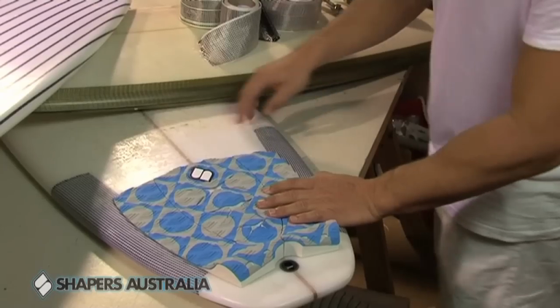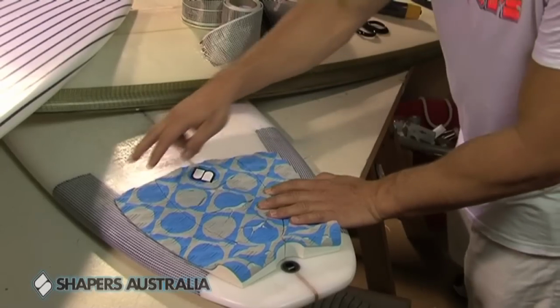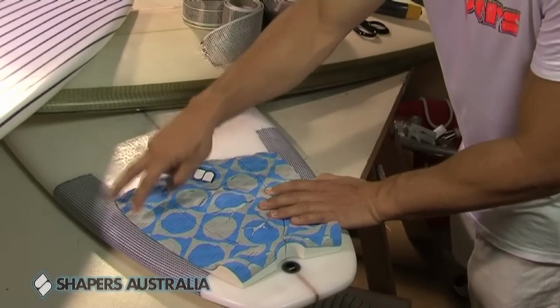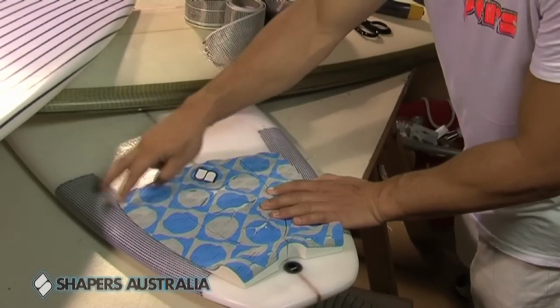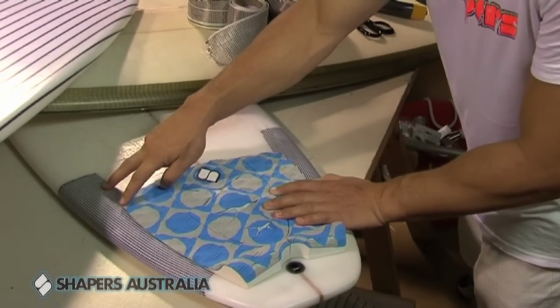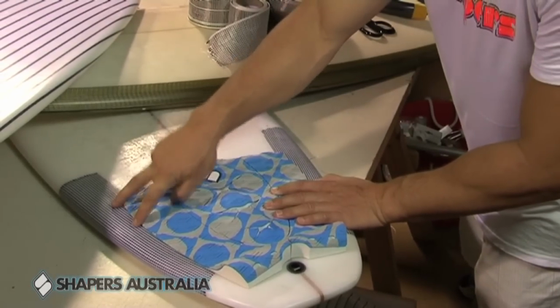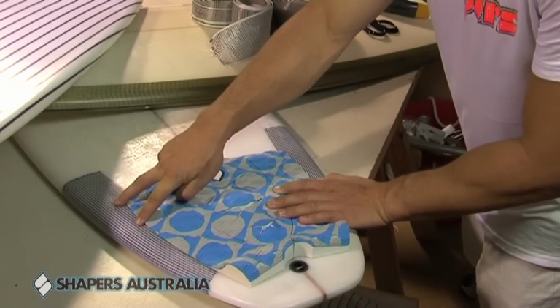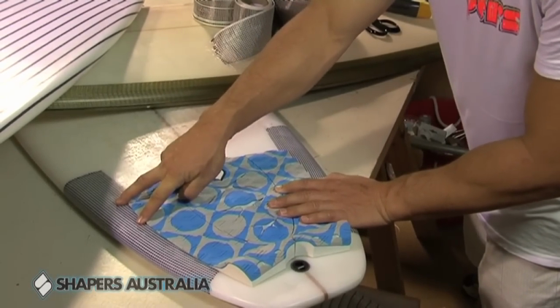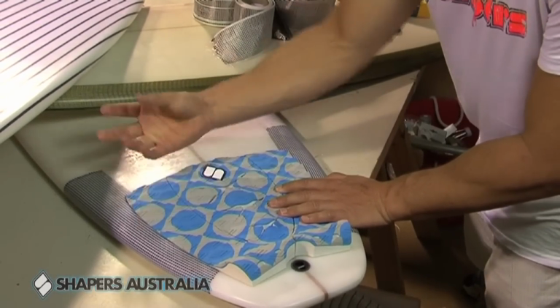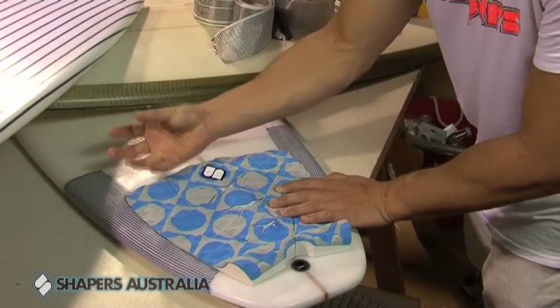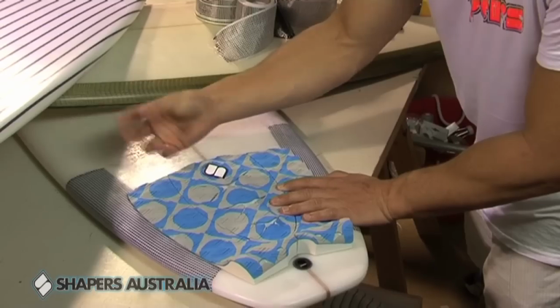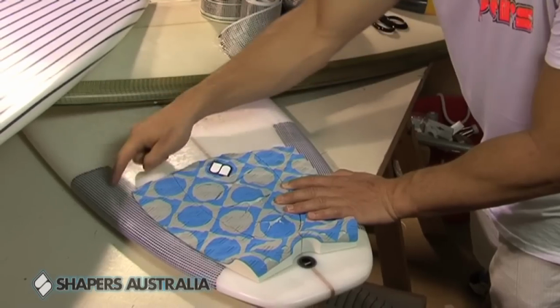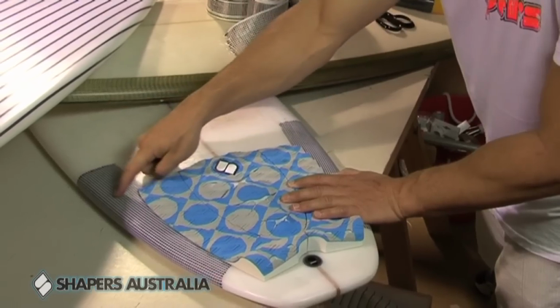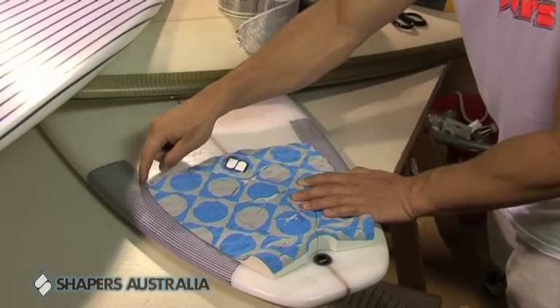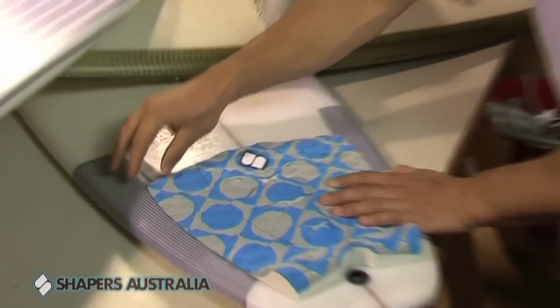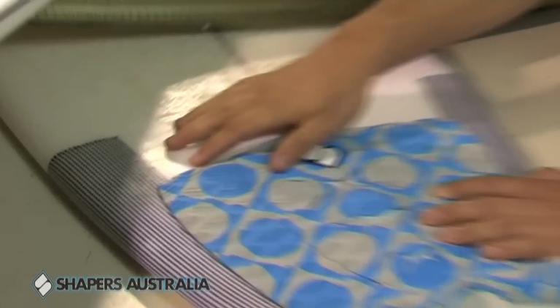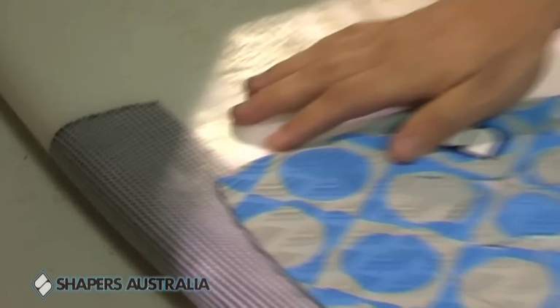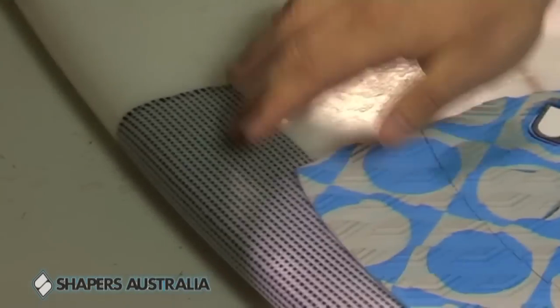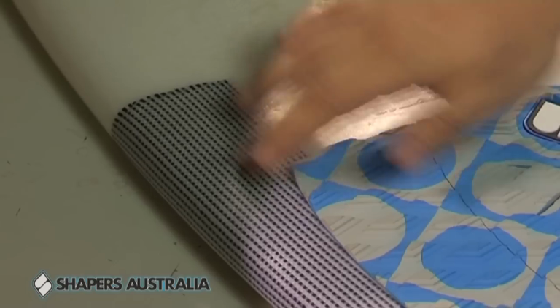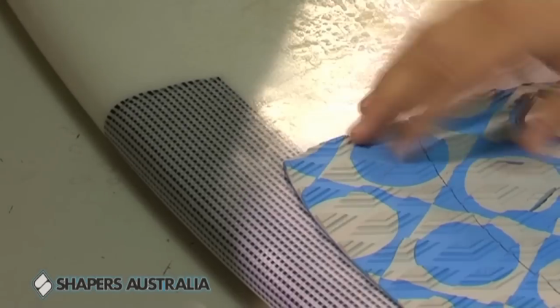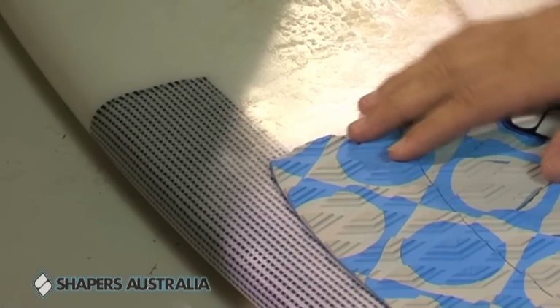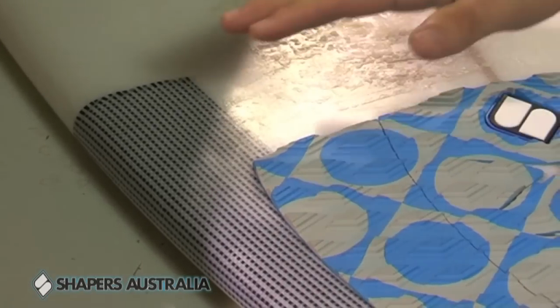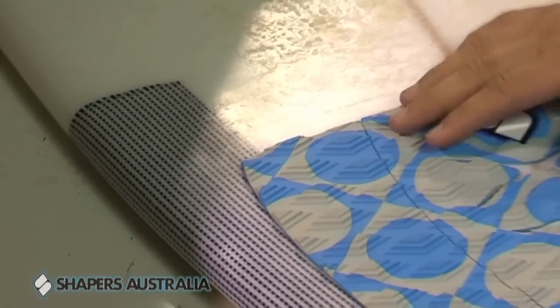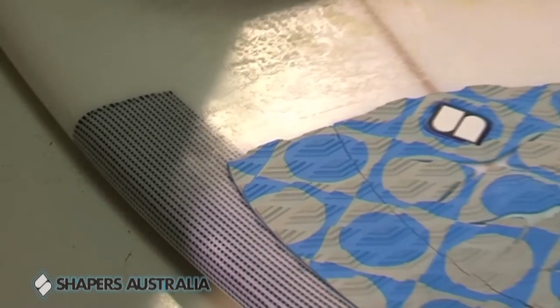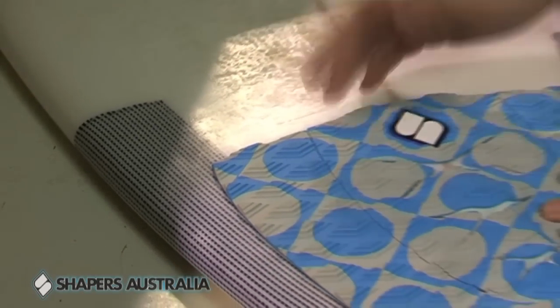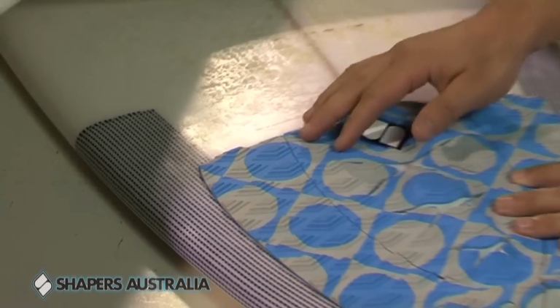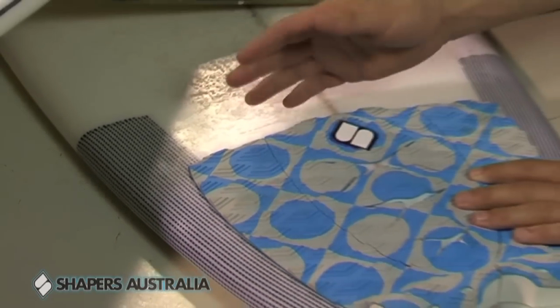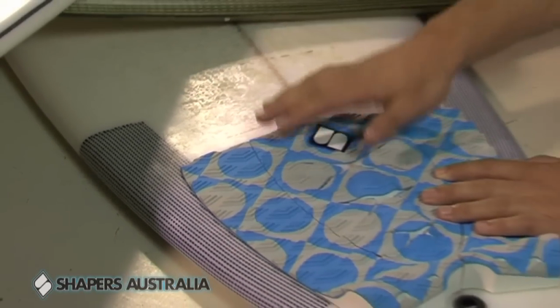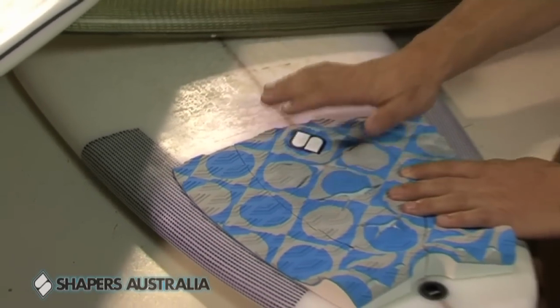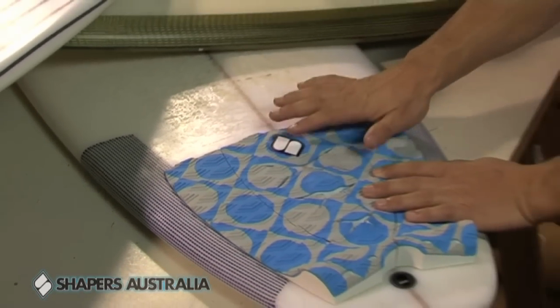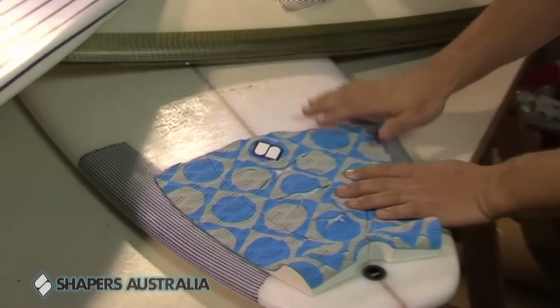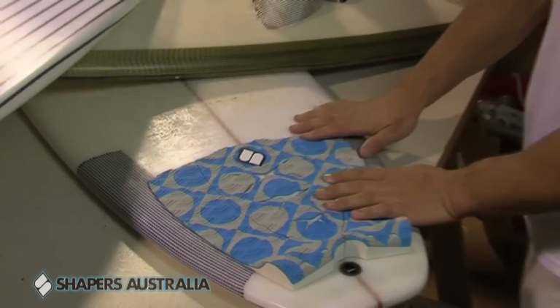Something that's very common with a two plug system is where they enter the deck, the board will actually sink around it — and none of this is occurring with either a carbon tape or carbon negra. Adds a lot more strength.